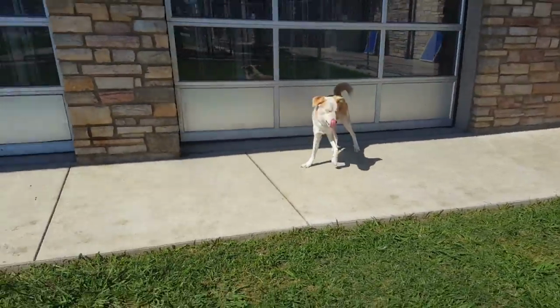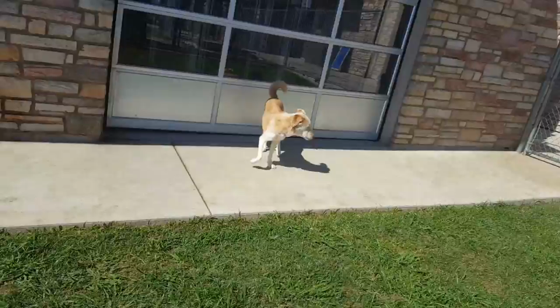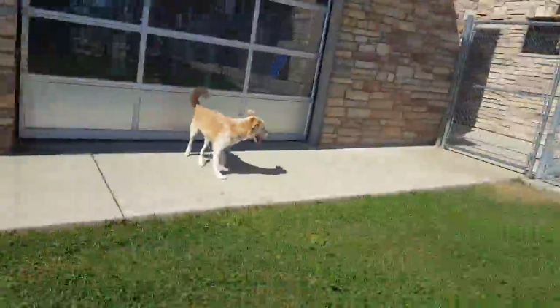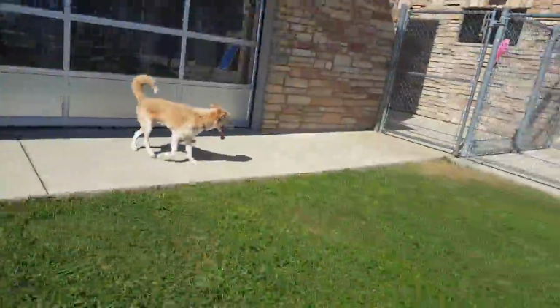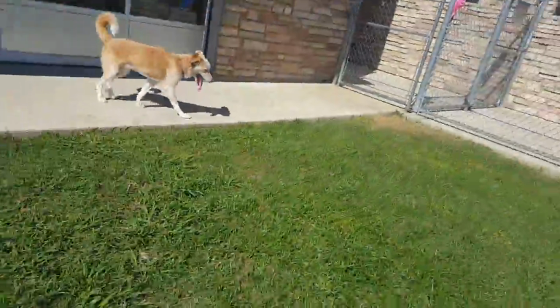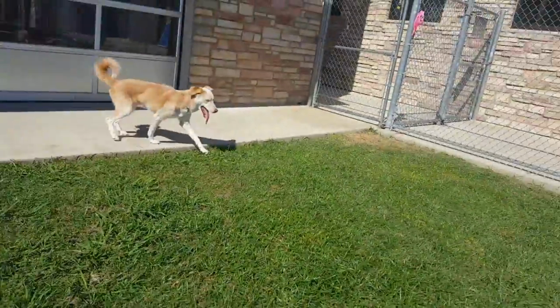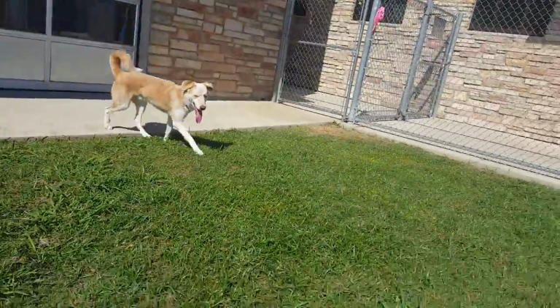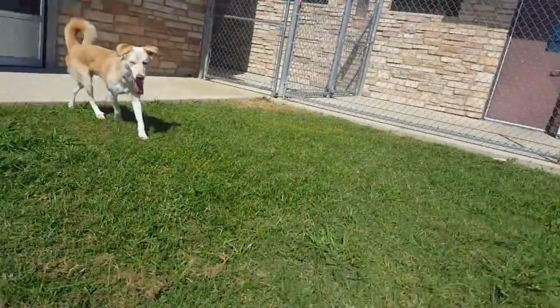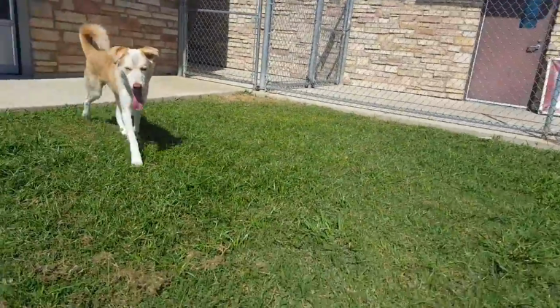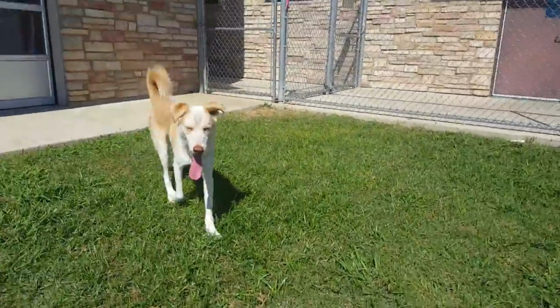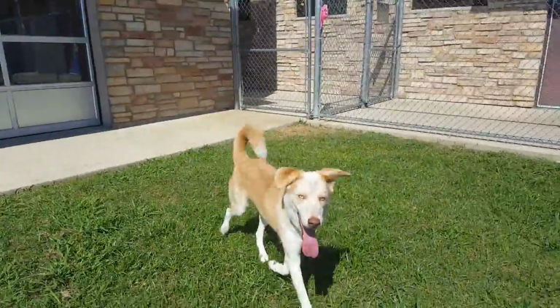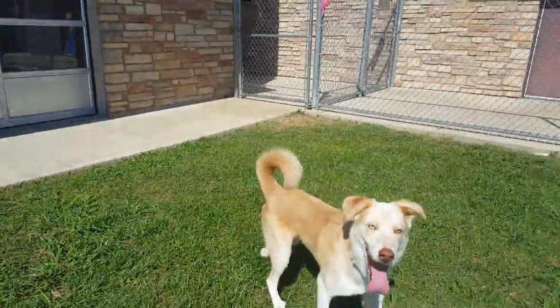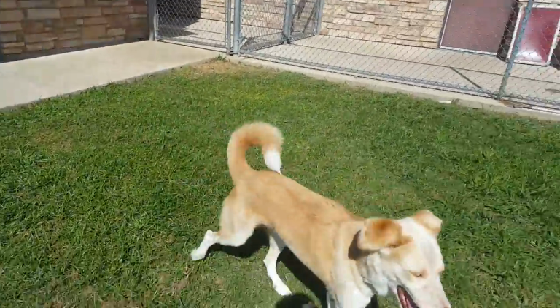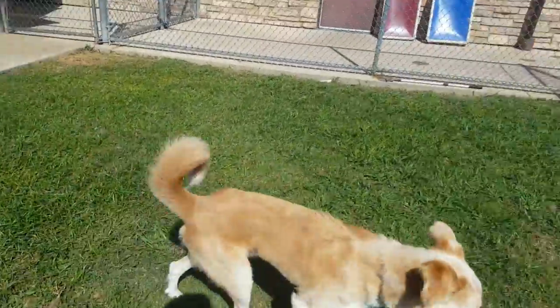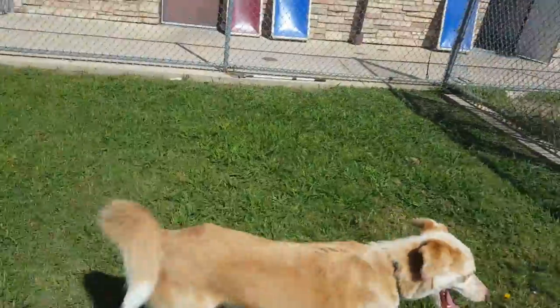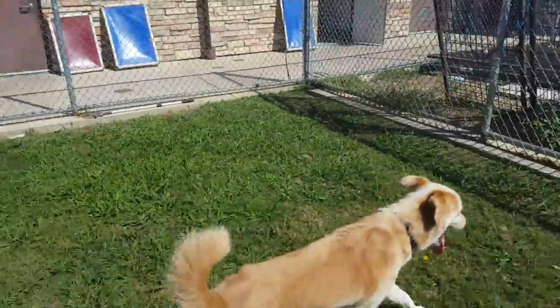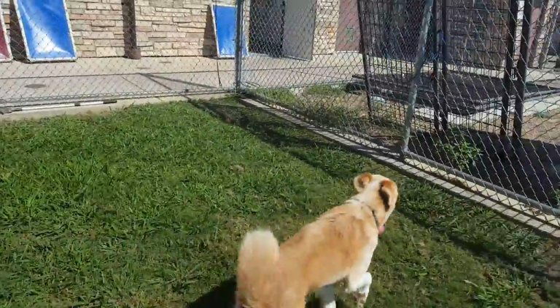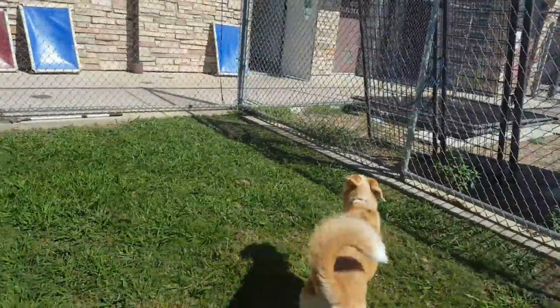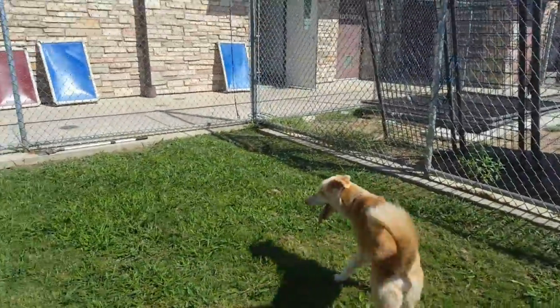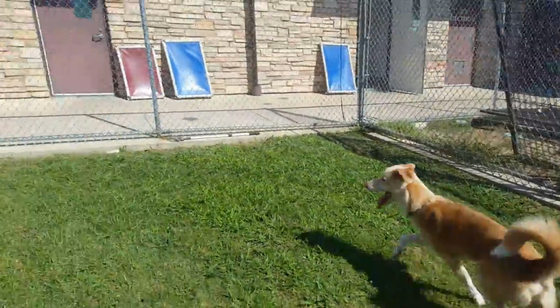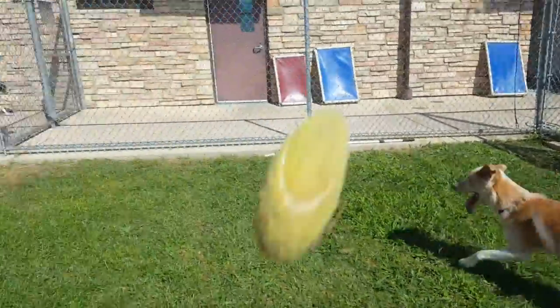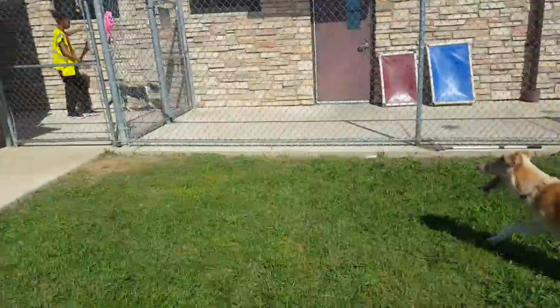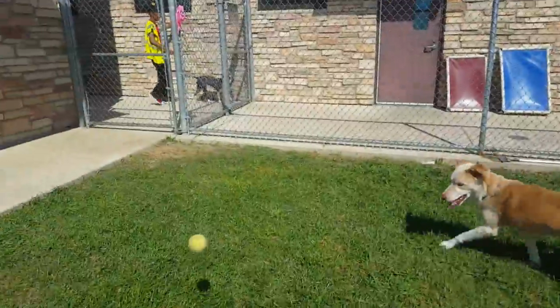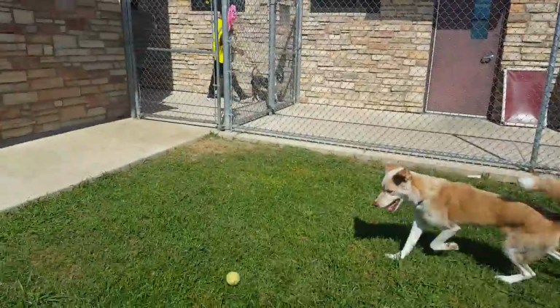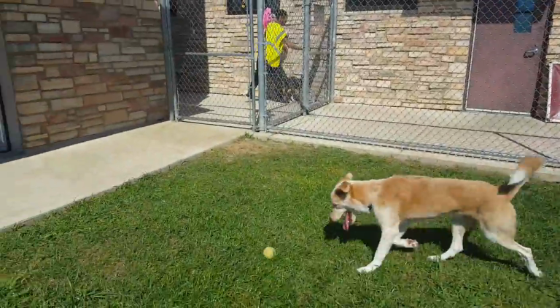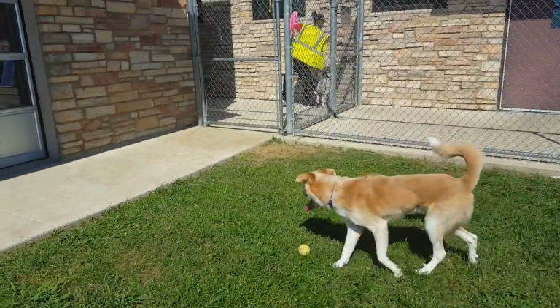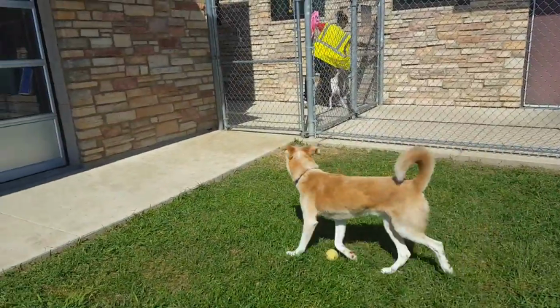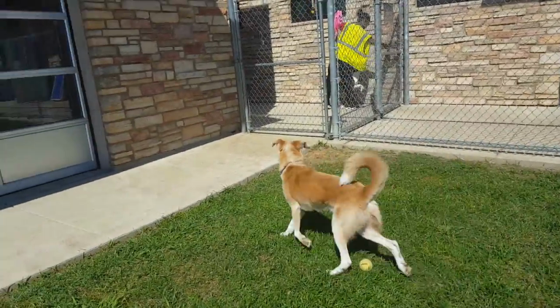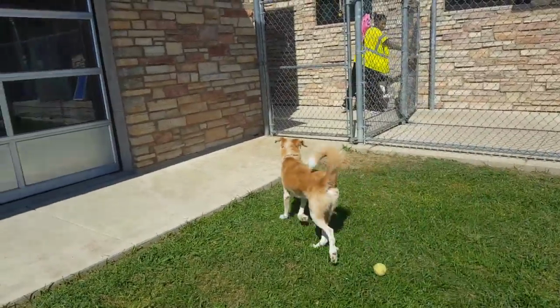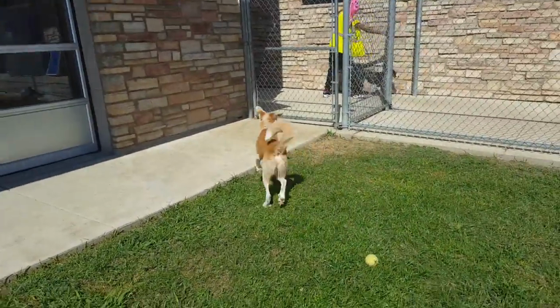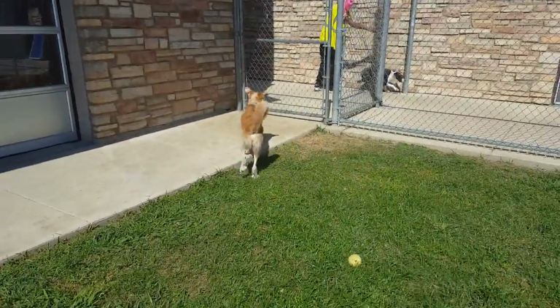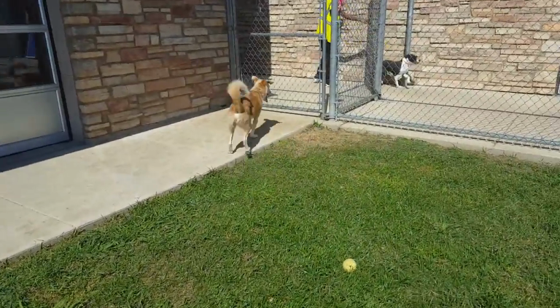We think that Bogey is a middle-aged adult, probably somewhere between four and six, but he's a friendly guy looking for a new family.